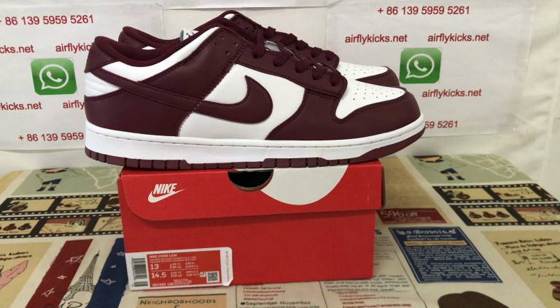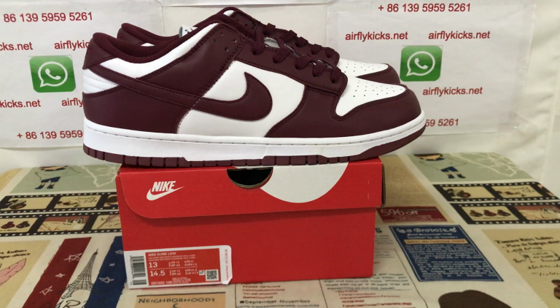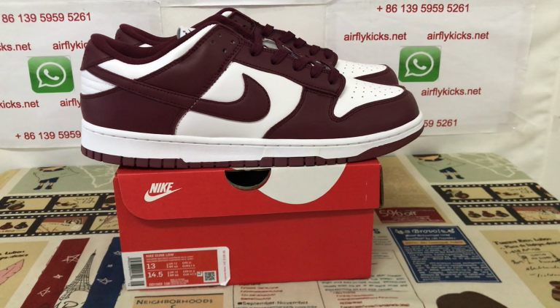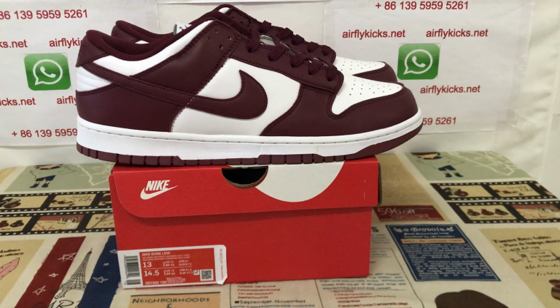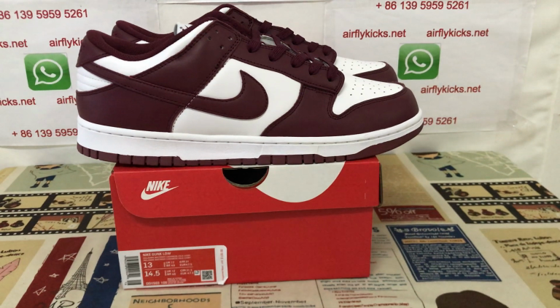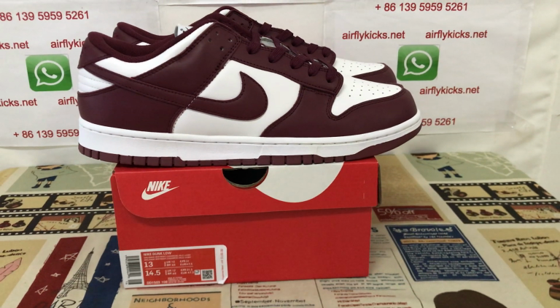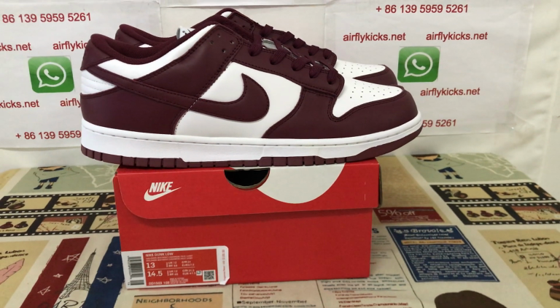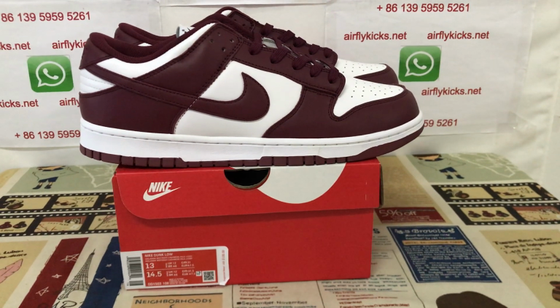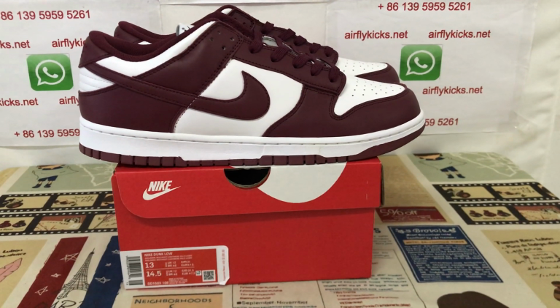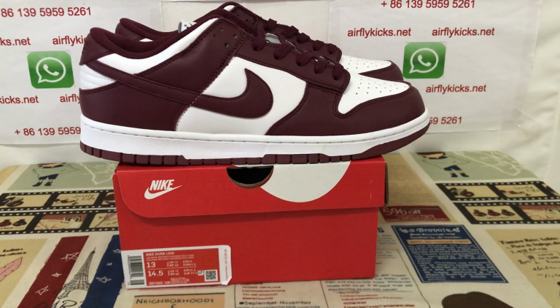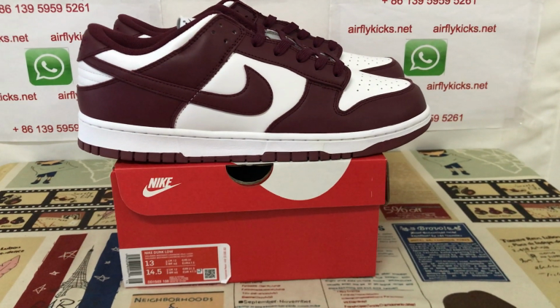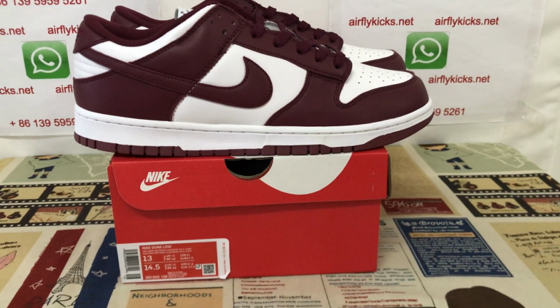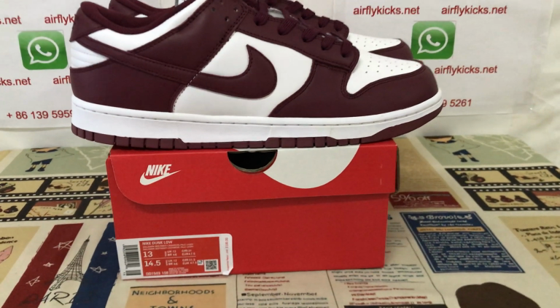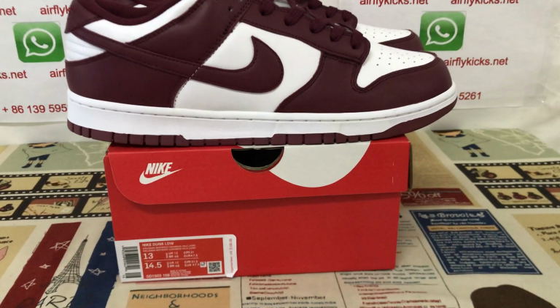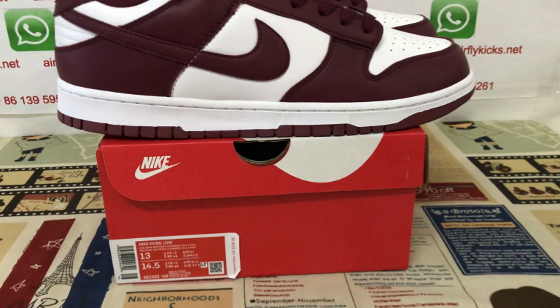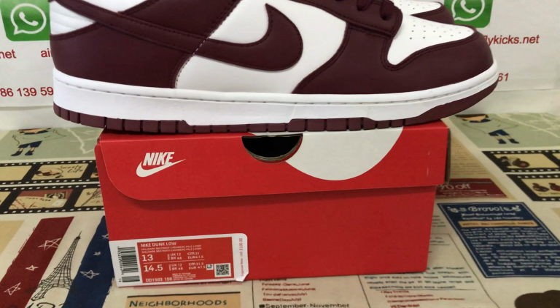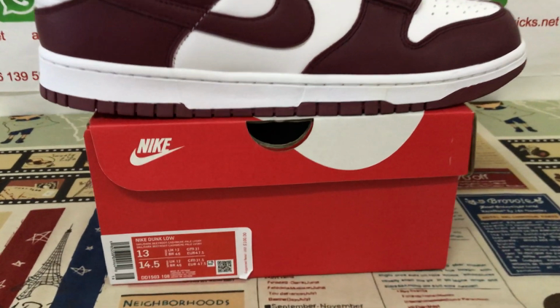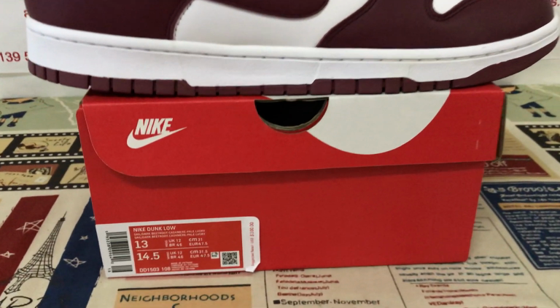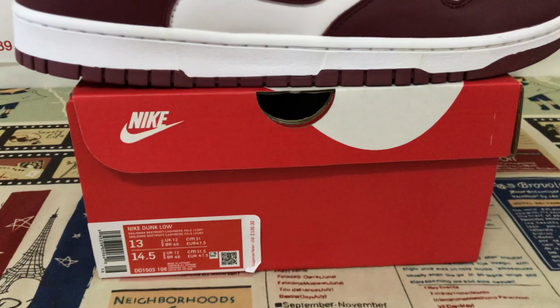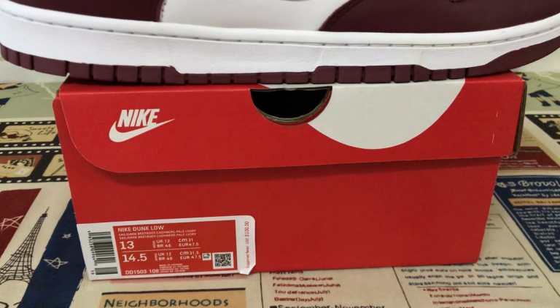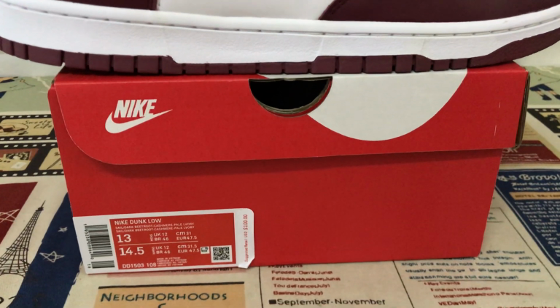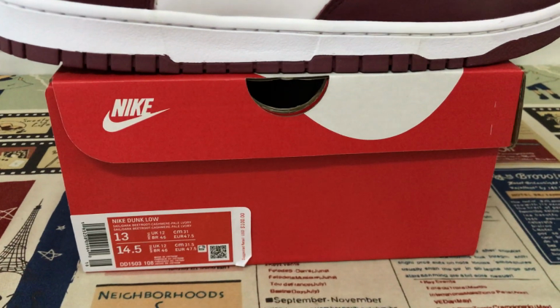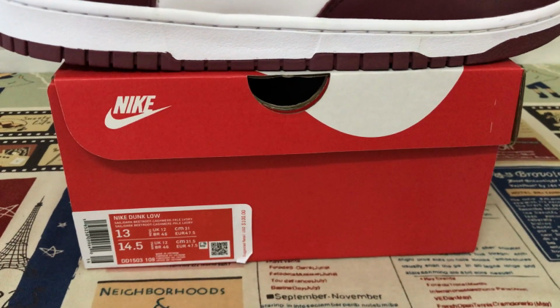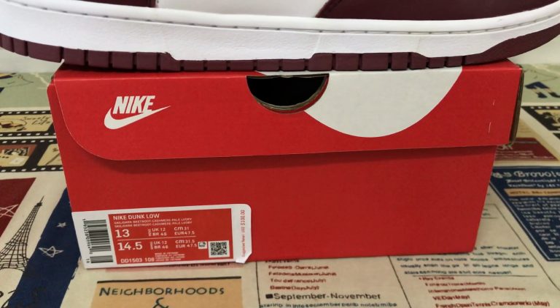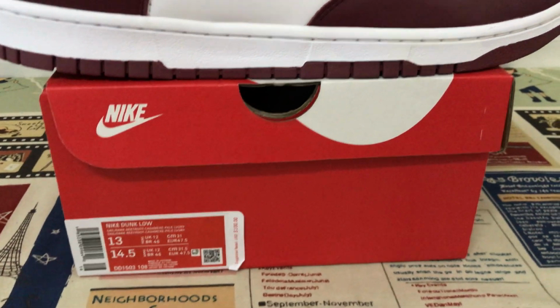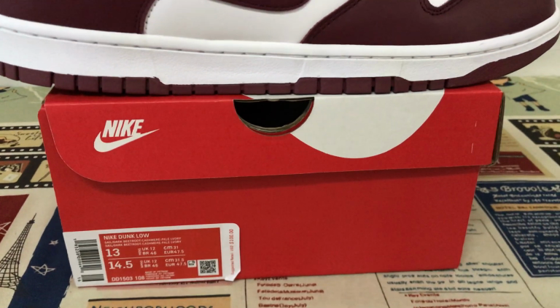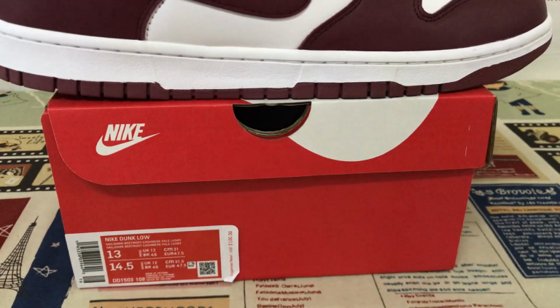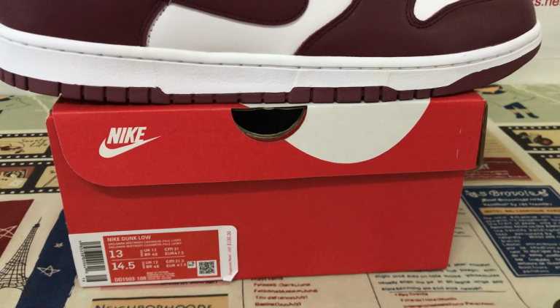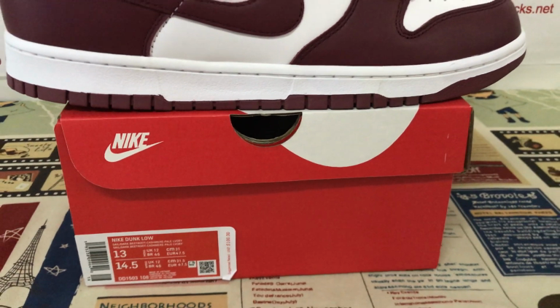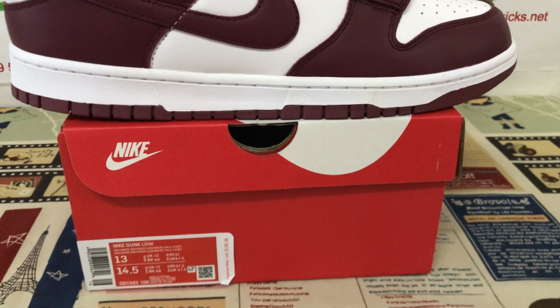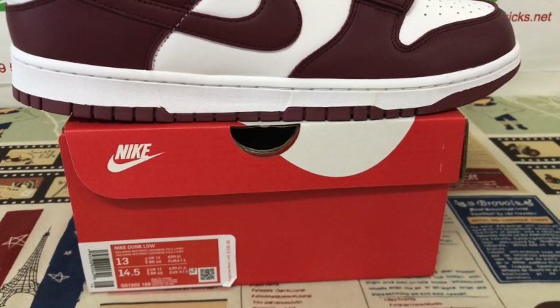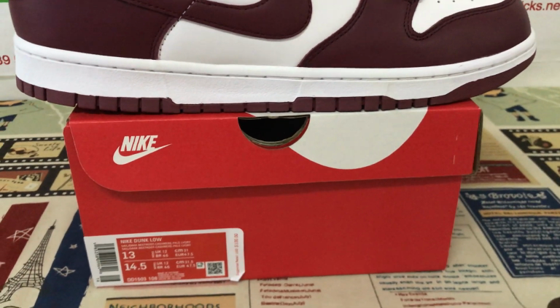Hello friends, let me show you the Nike Dunk Low in thin red color. This shoe comes in size 13.